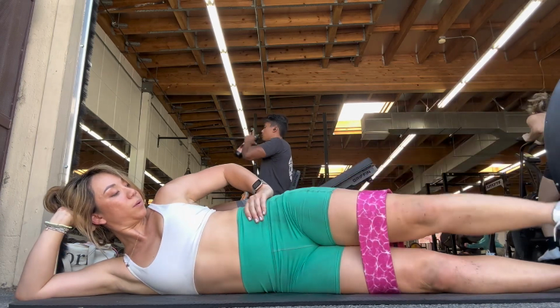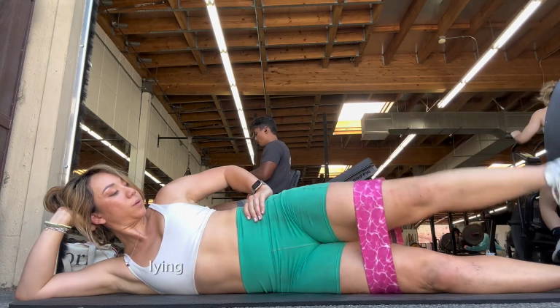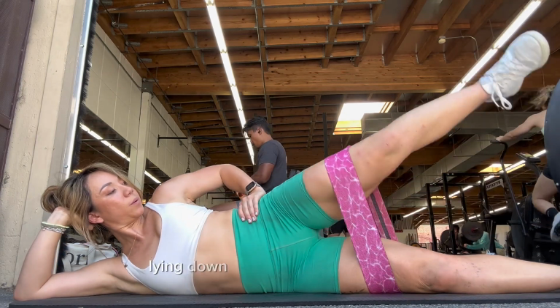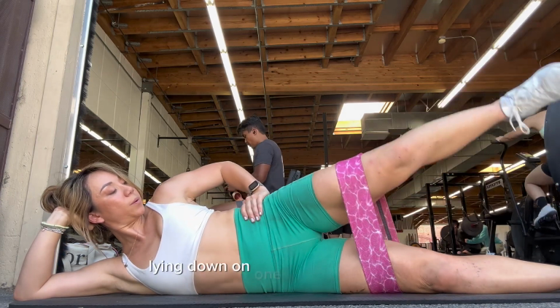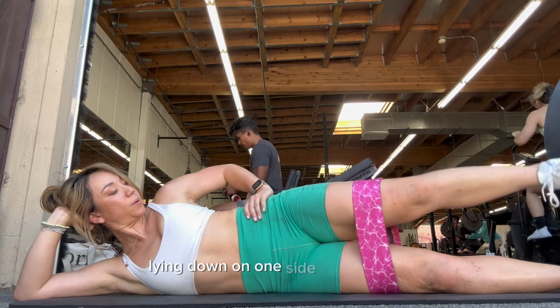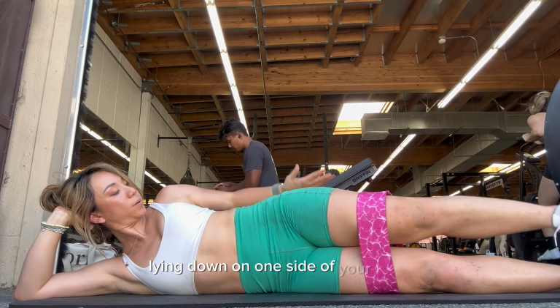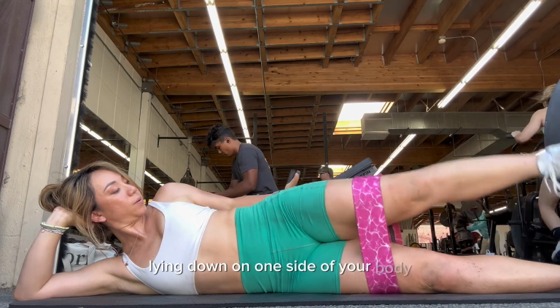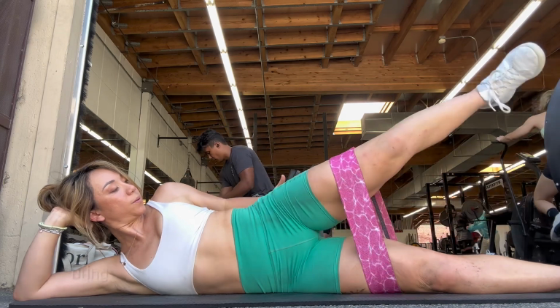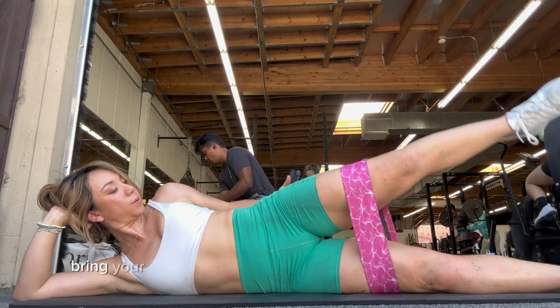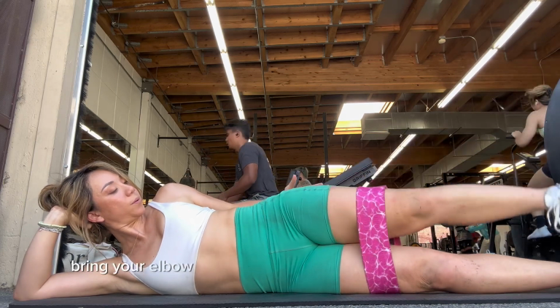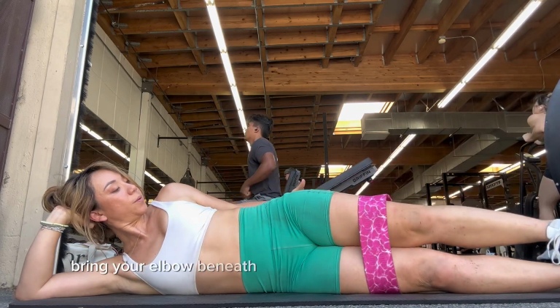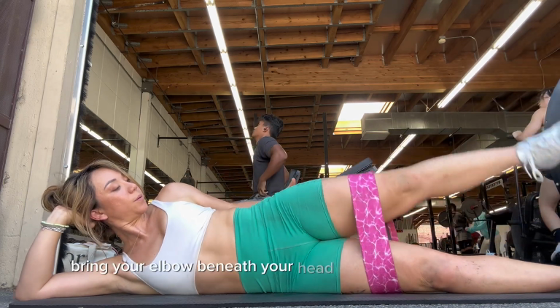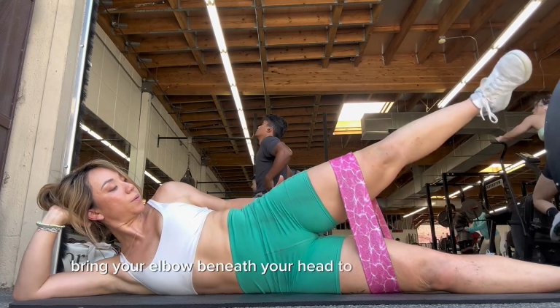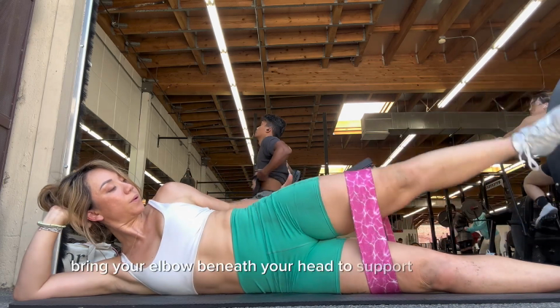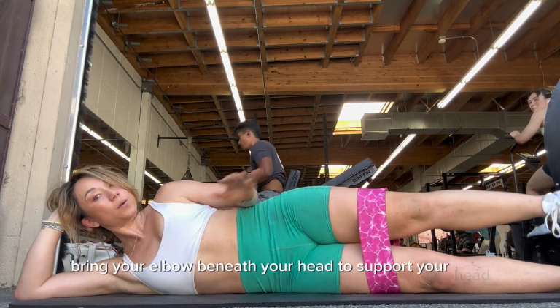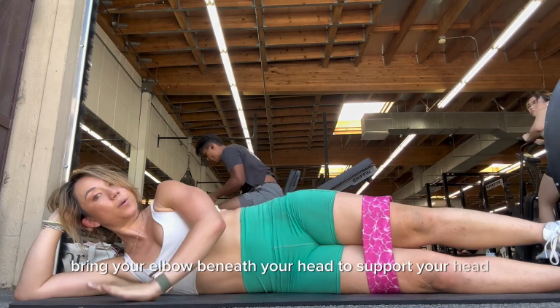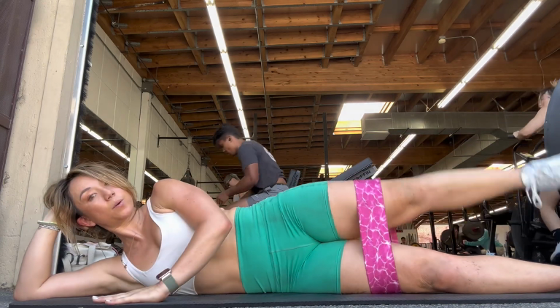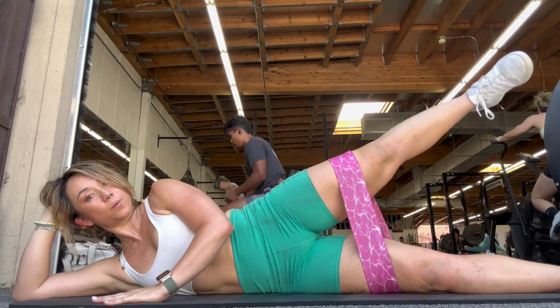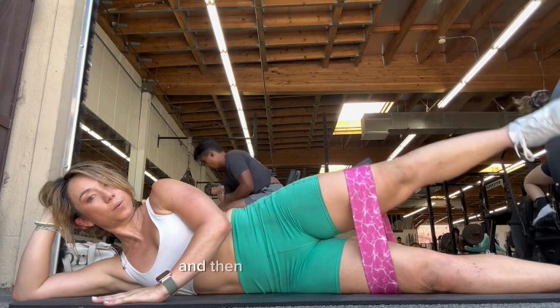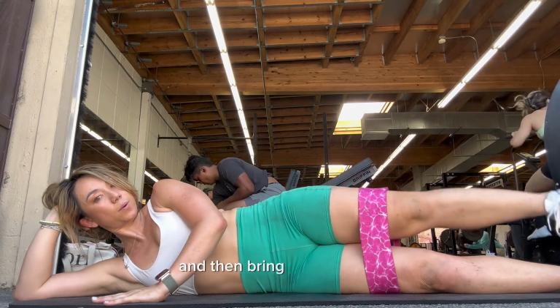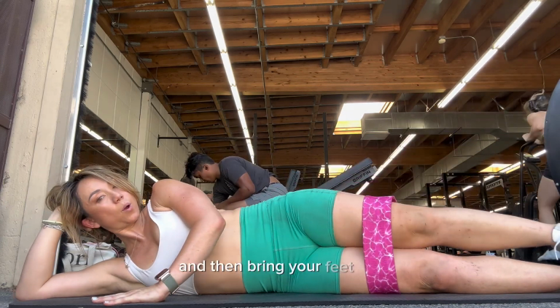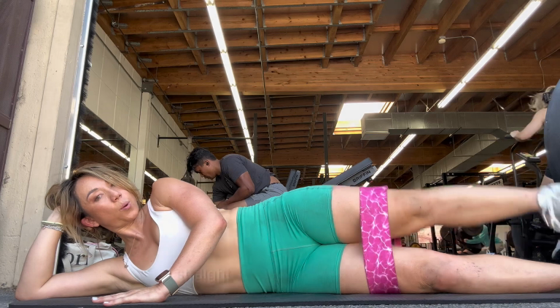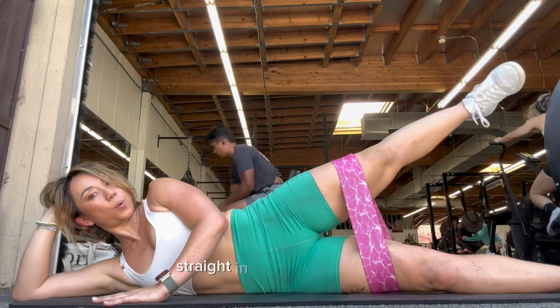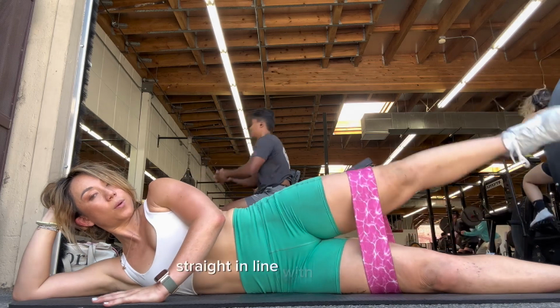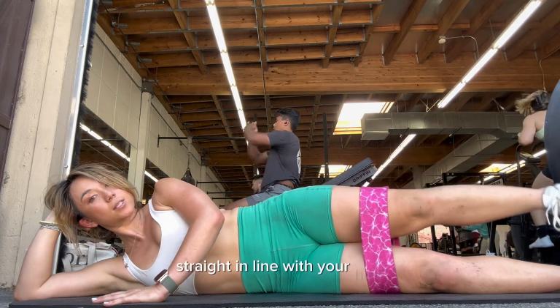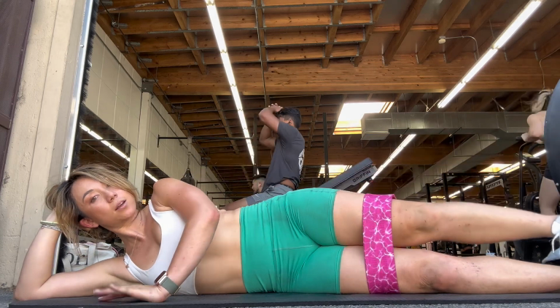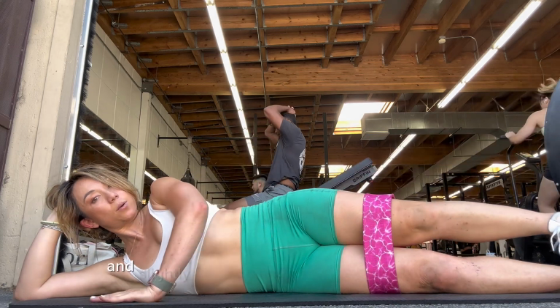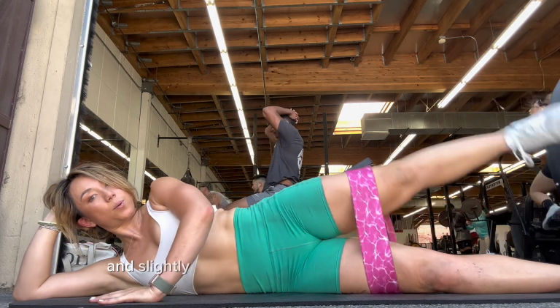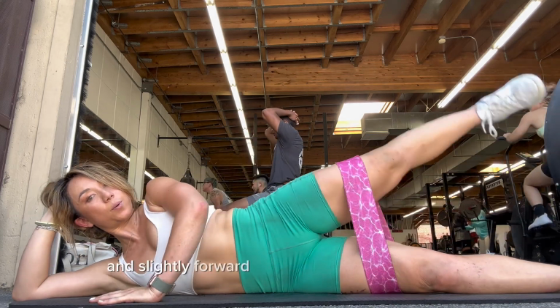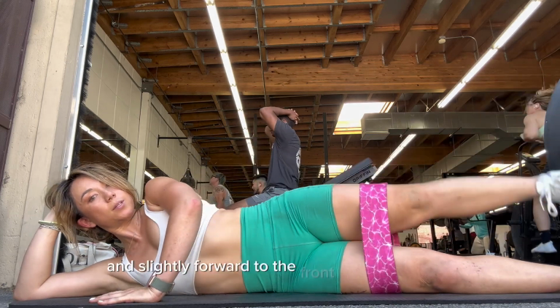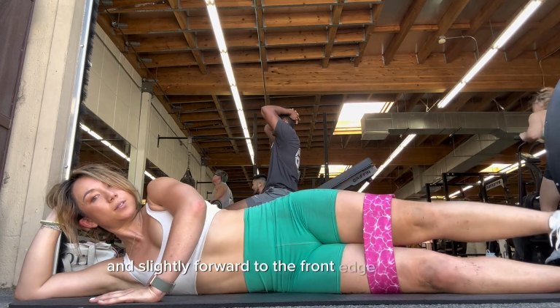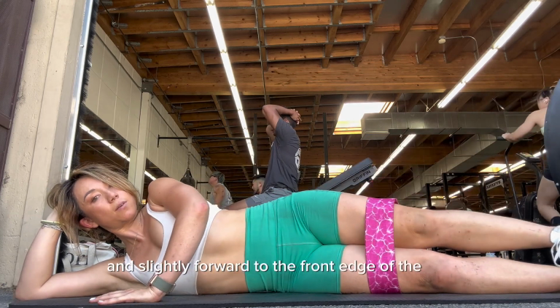Lying down on one side of your body, bring your elbow beneath your head to support your head. Then bring your feet out straight in line with your hips and slightly forward to the front edge of the mat.